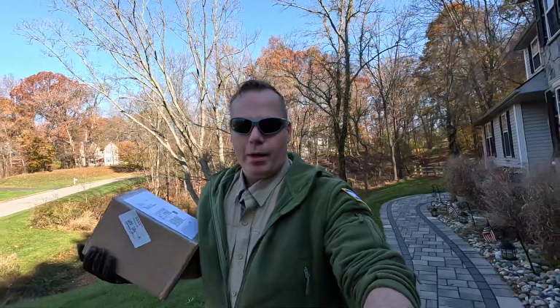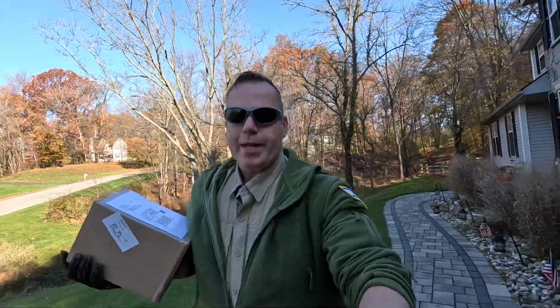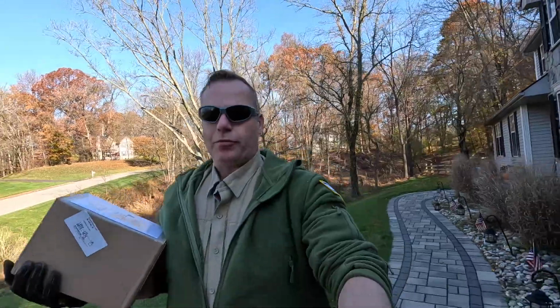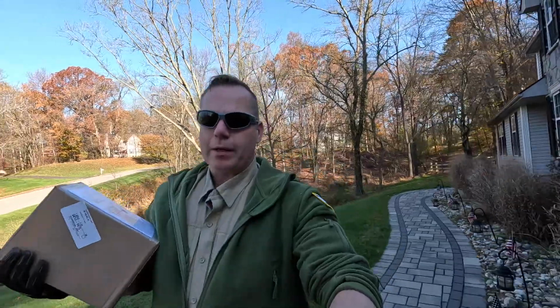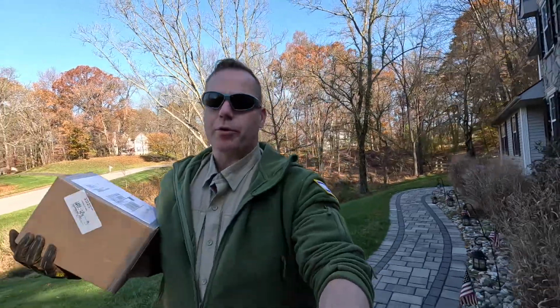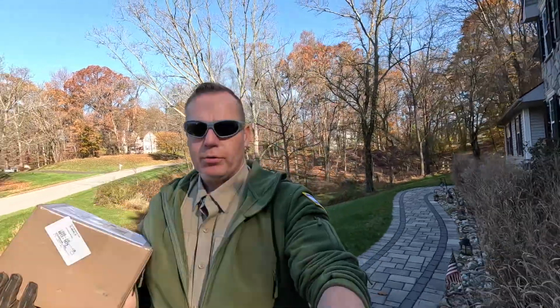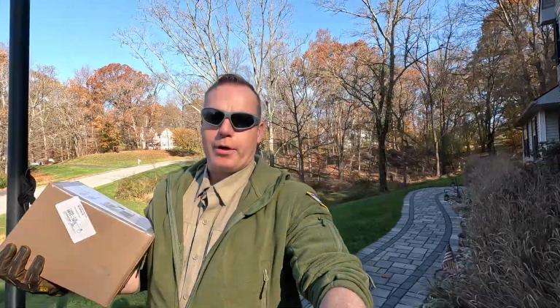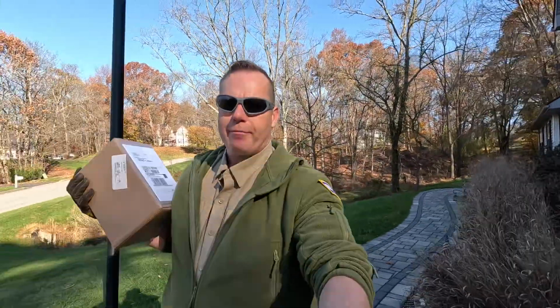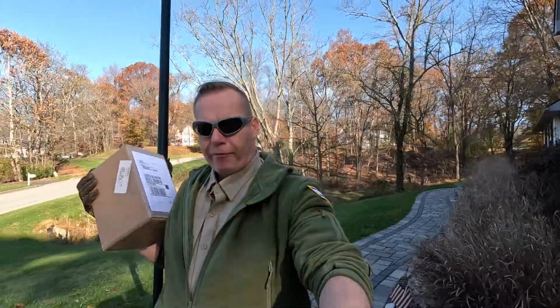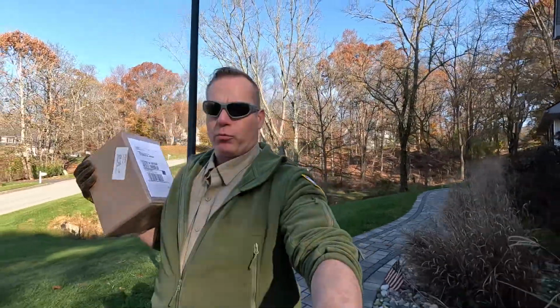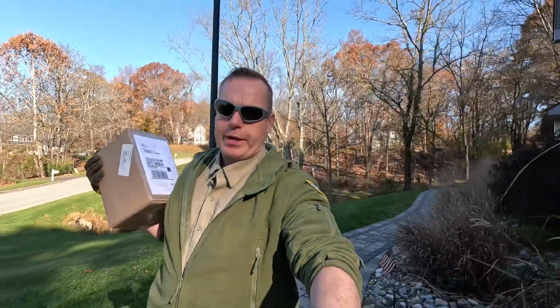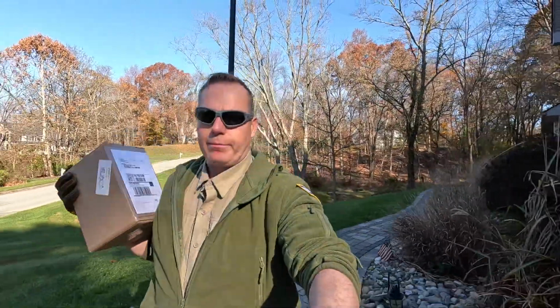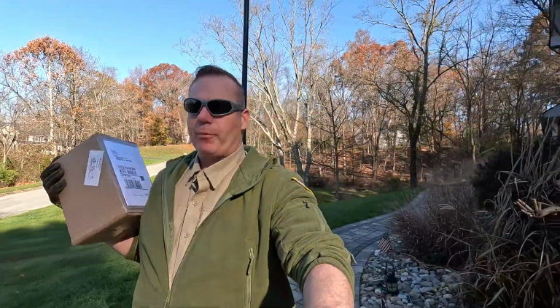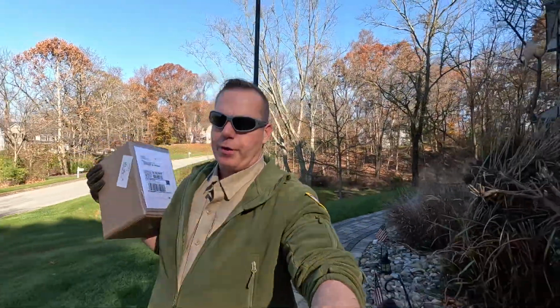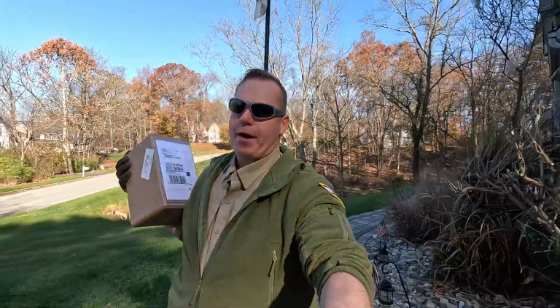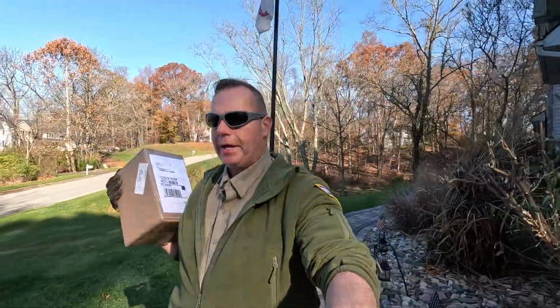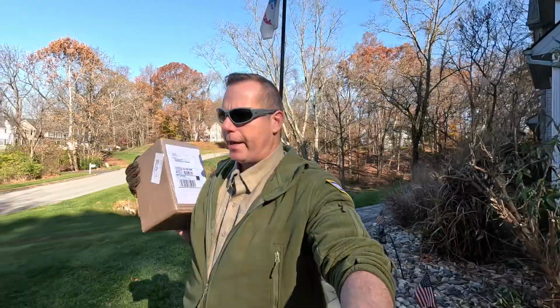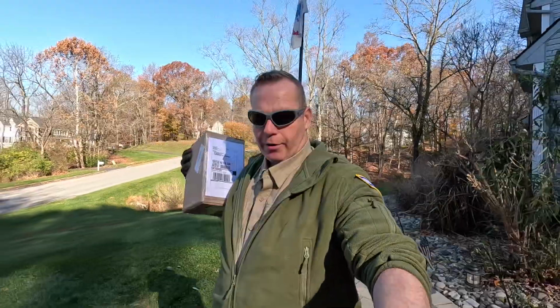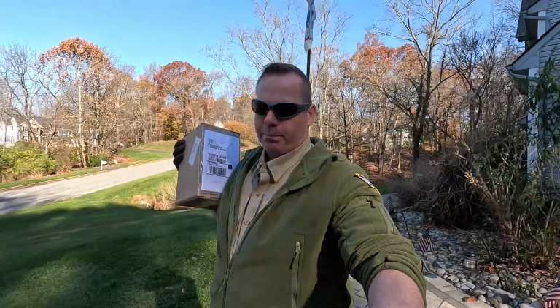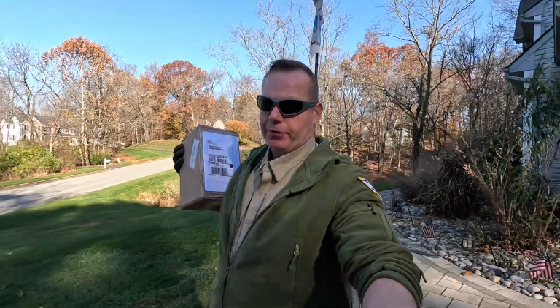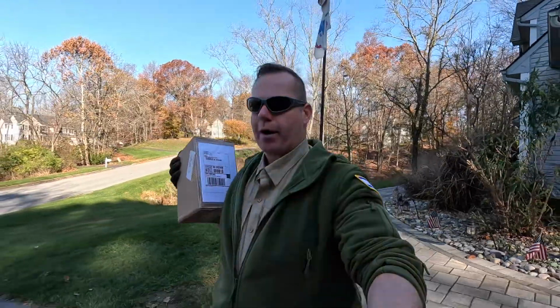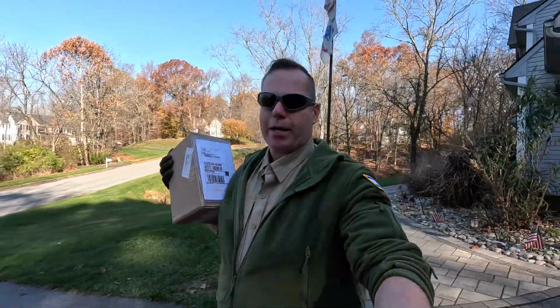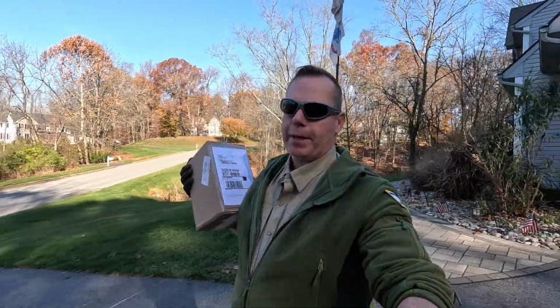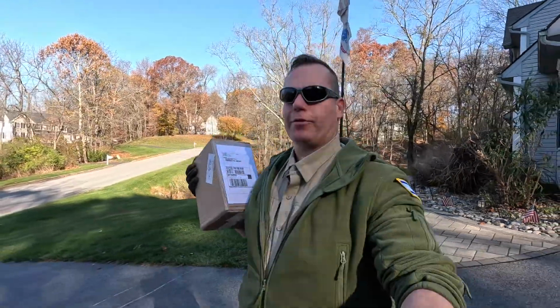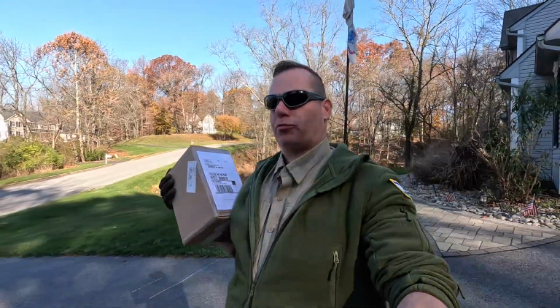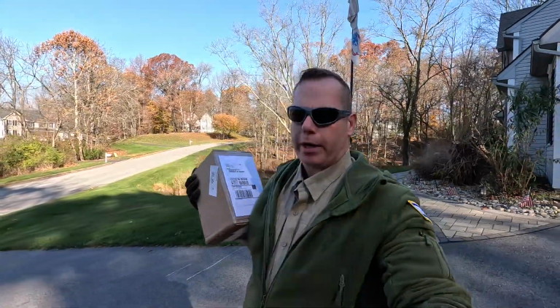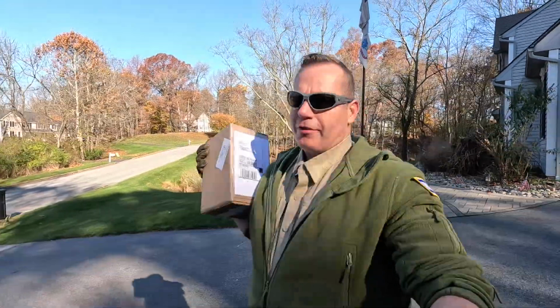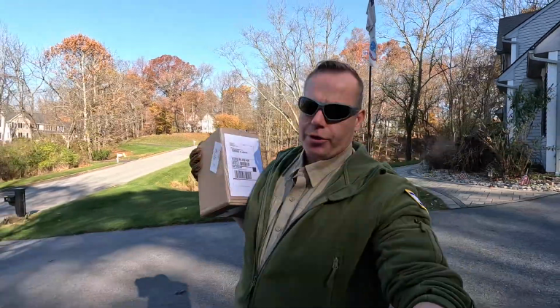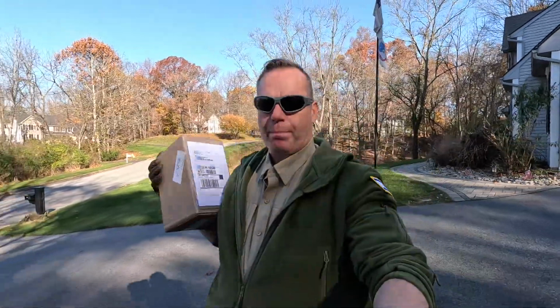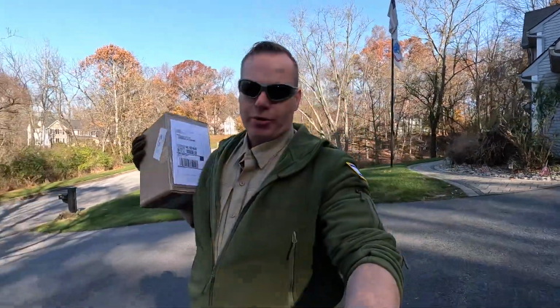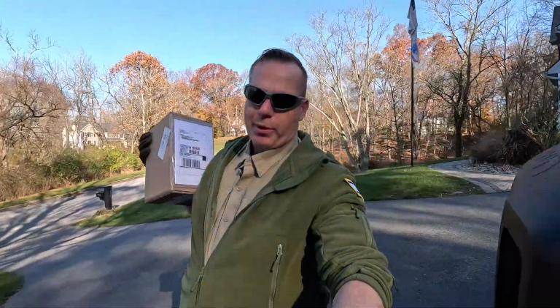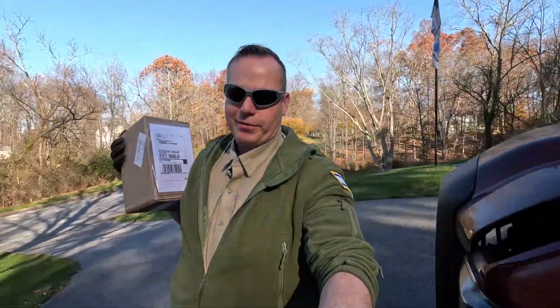Hey, this is Bradley with Blue Cord and I have my first warranty item for my 4520N here in this box. It arrived by UPS this morning. Let's go in the shop — I'll show you what it is.